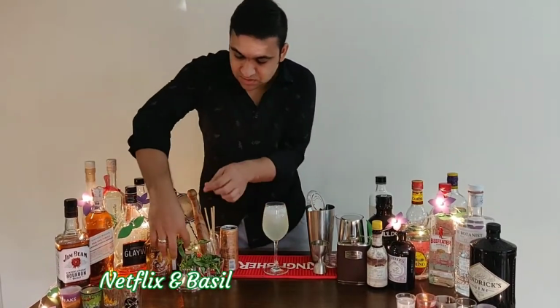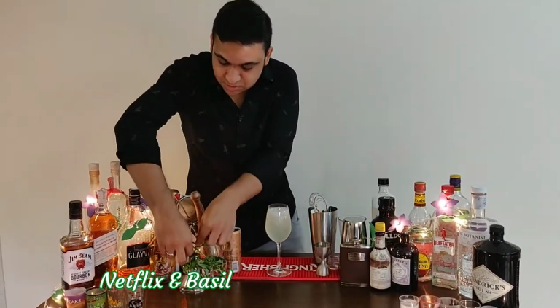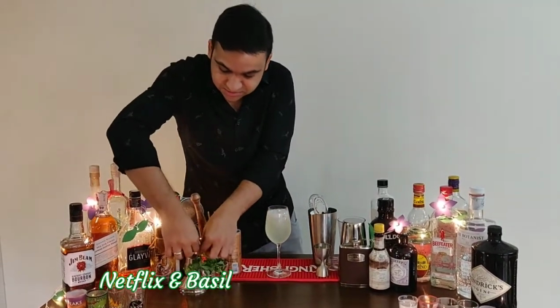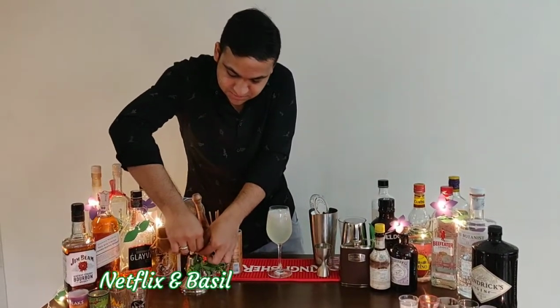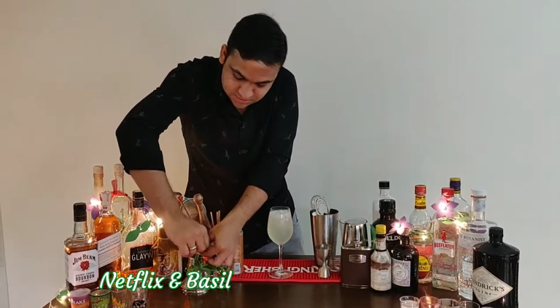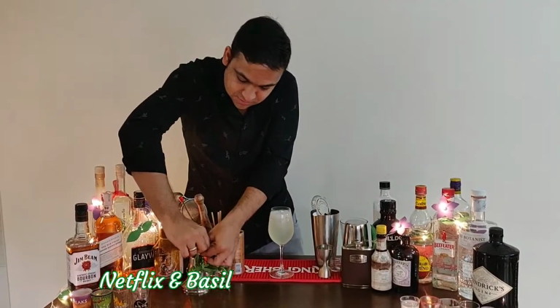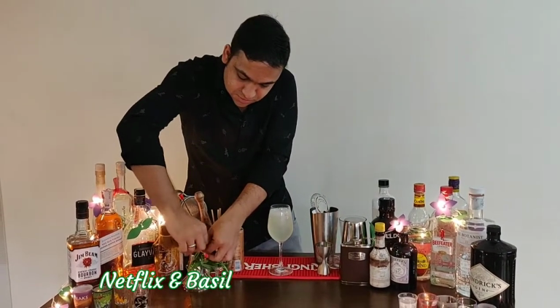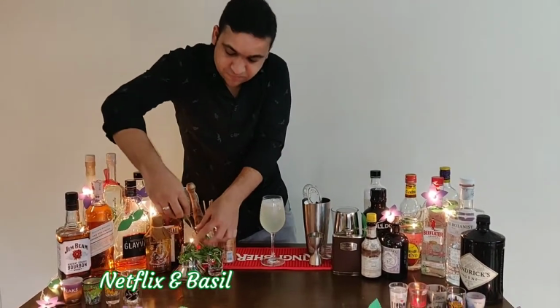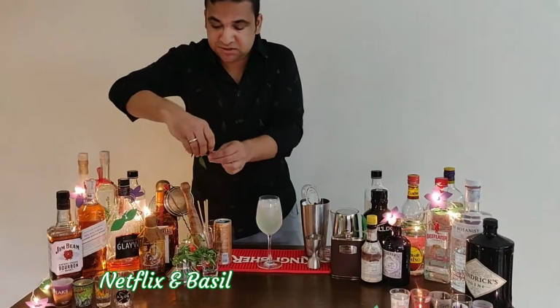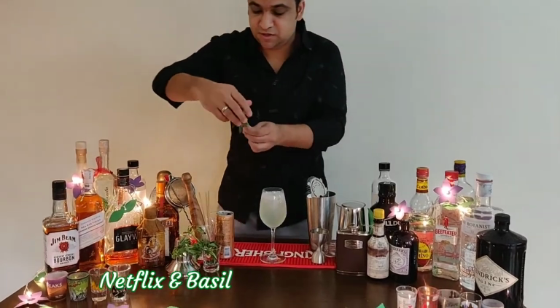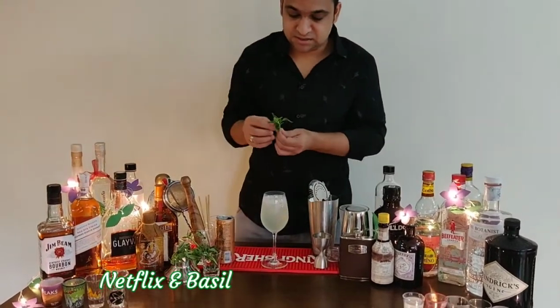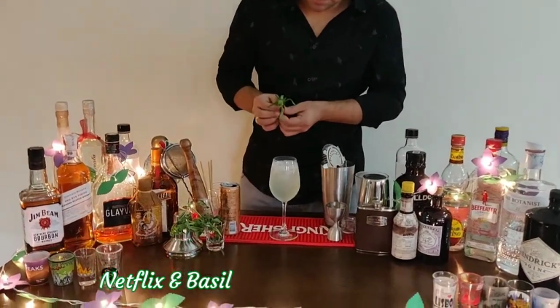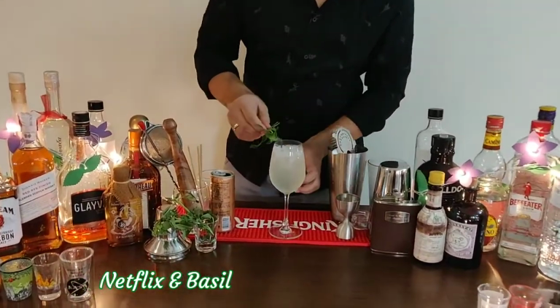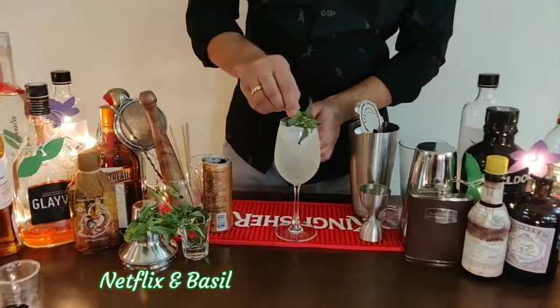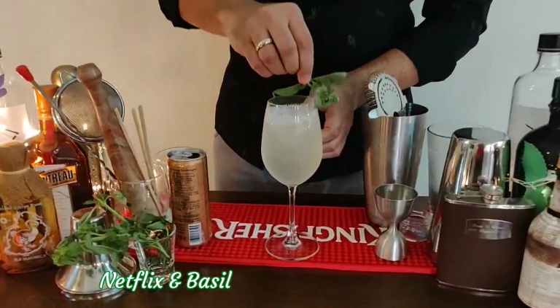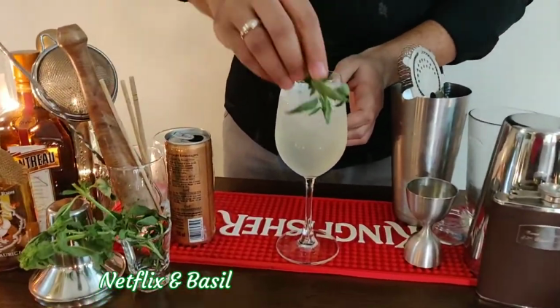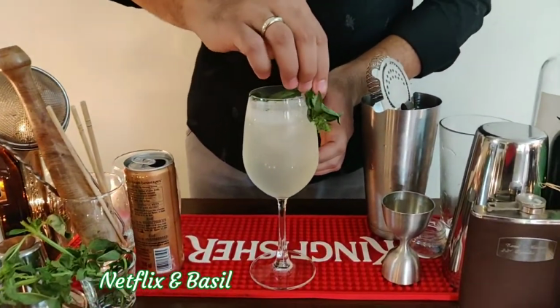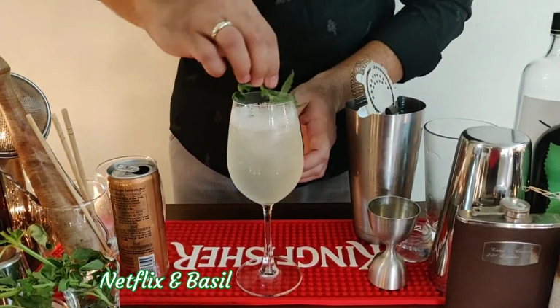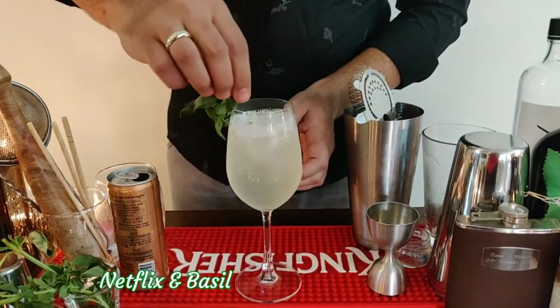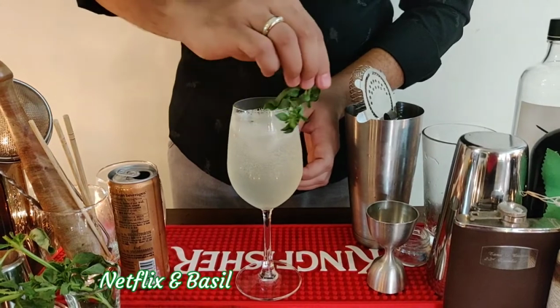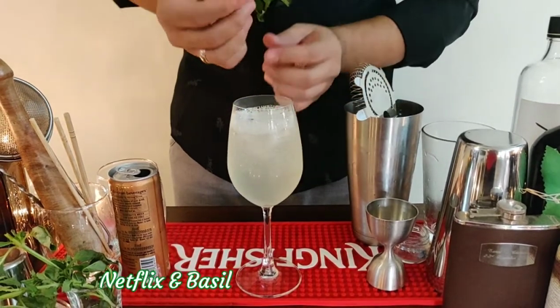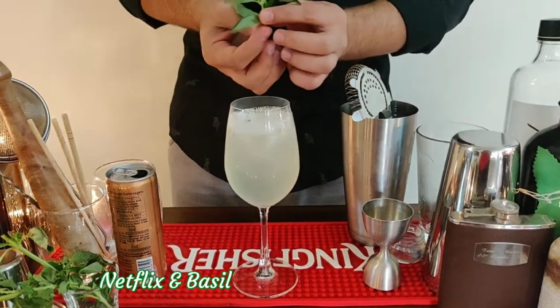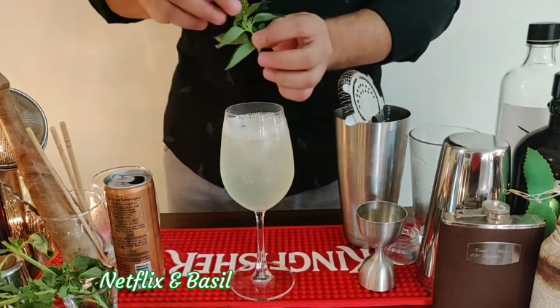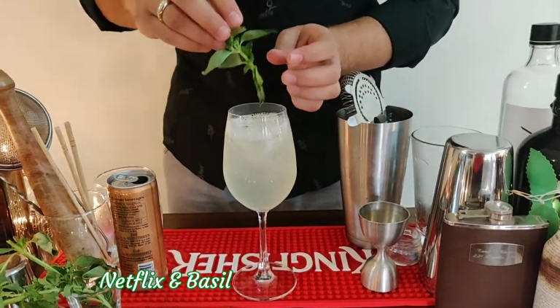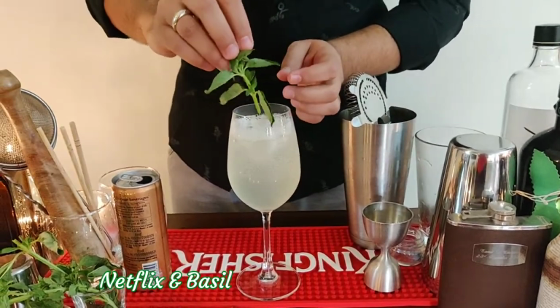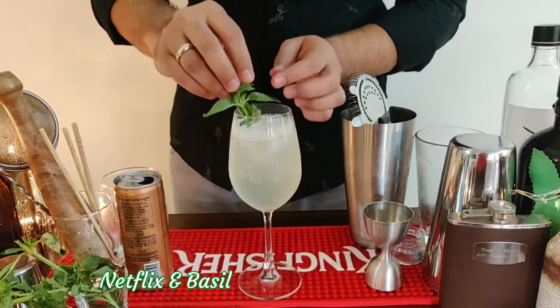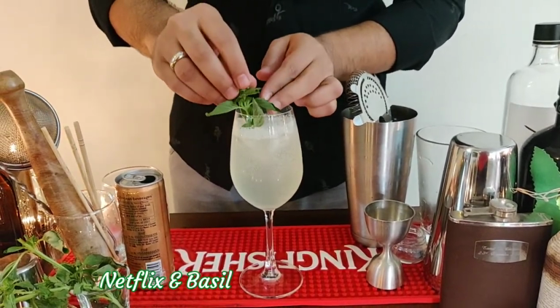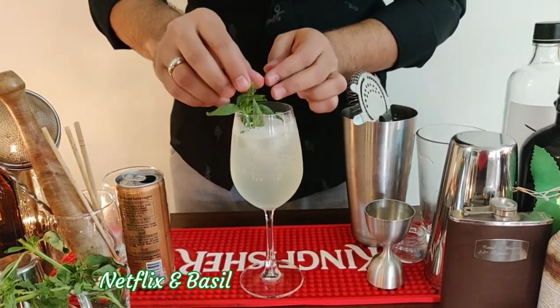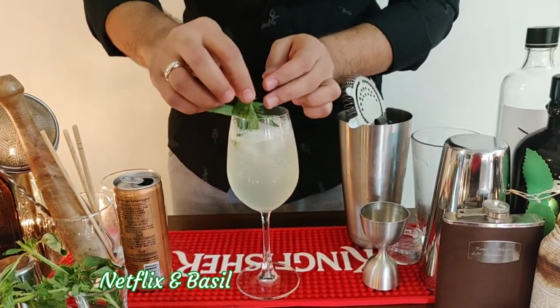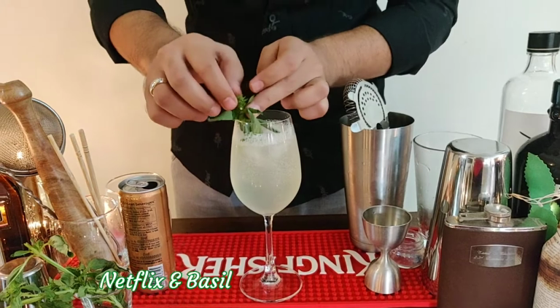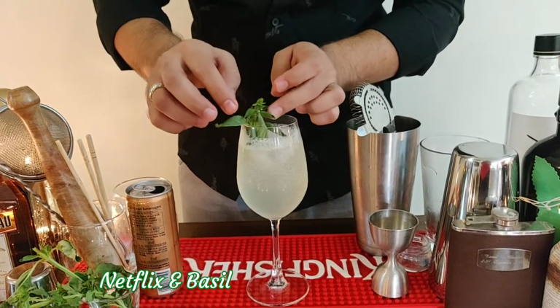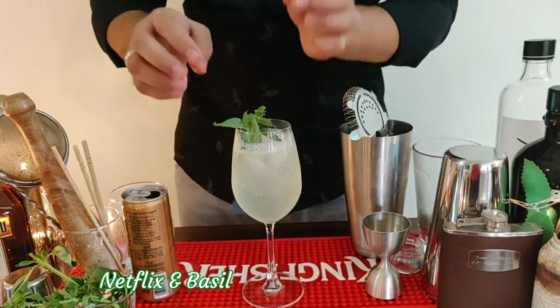Now we top it up with our tonic. And to garnish, I'm just going to take a fresh sprig of basil and just rub it around the glass once.